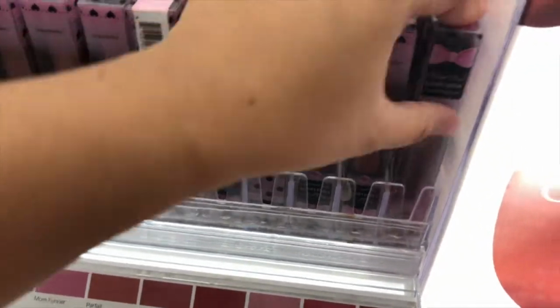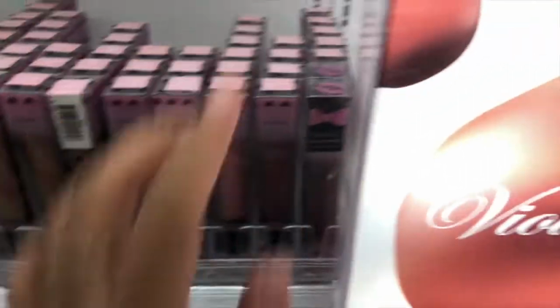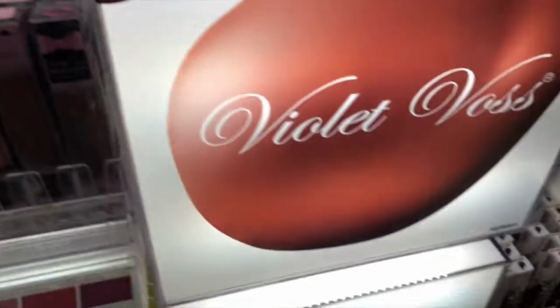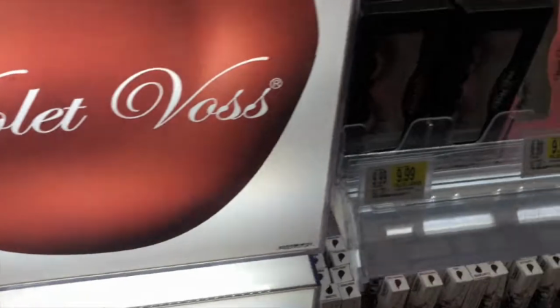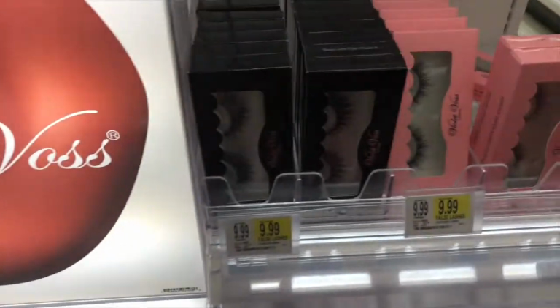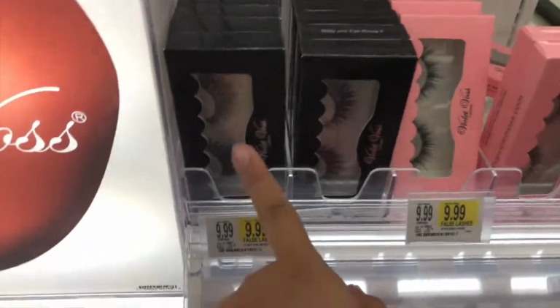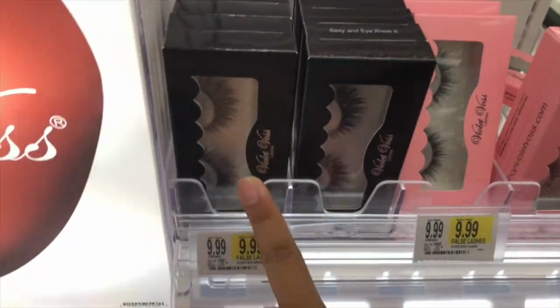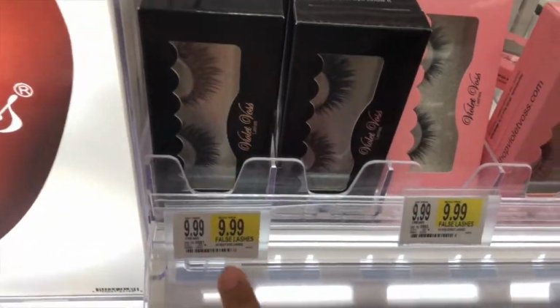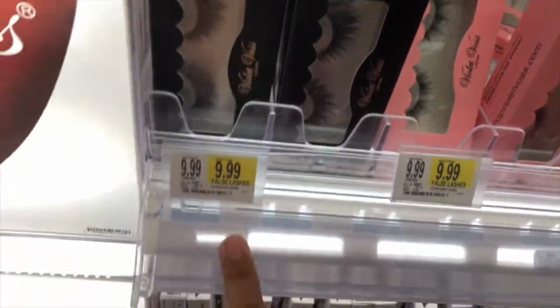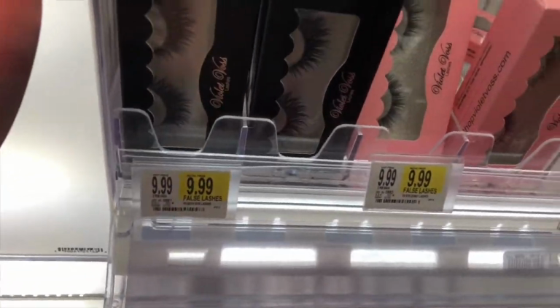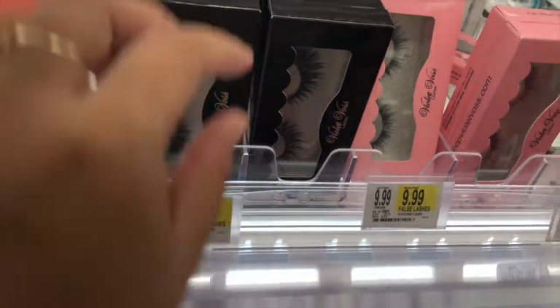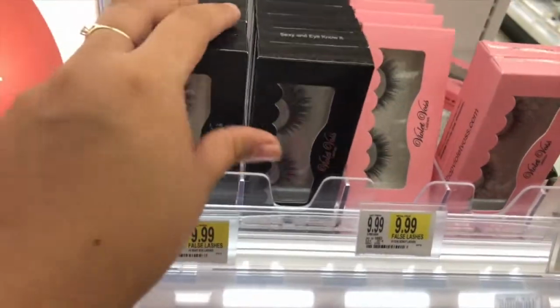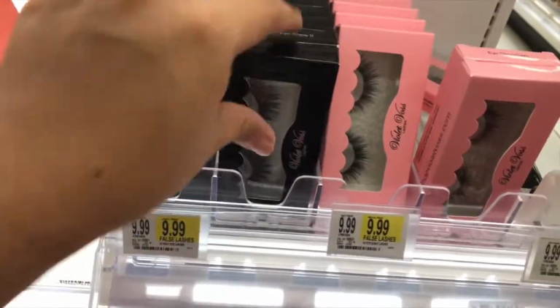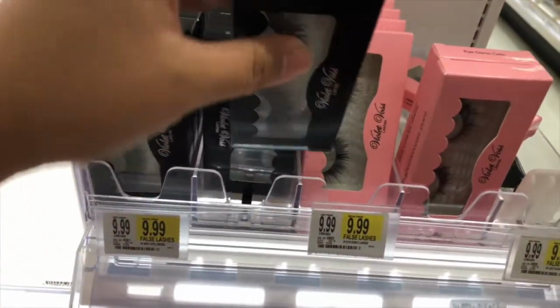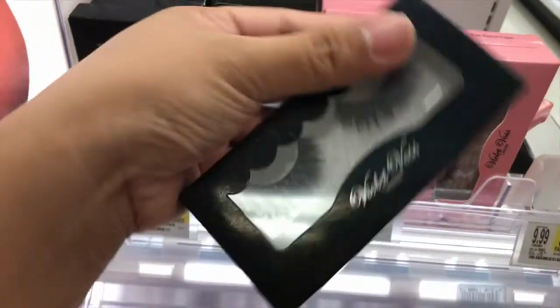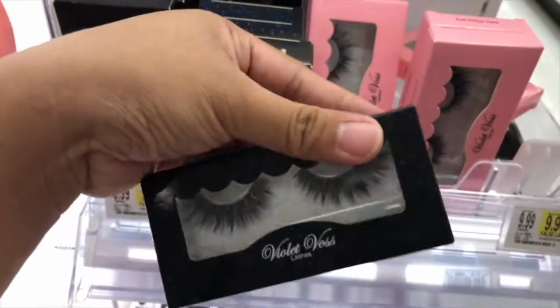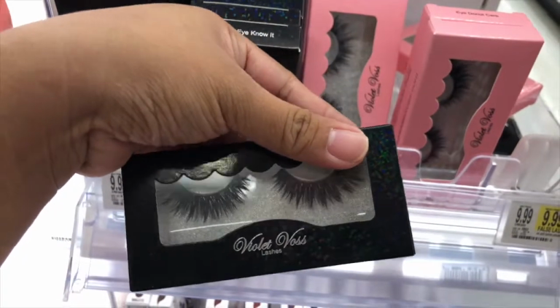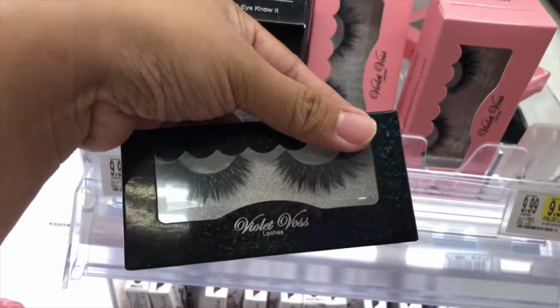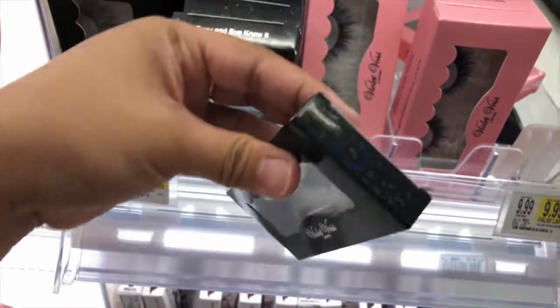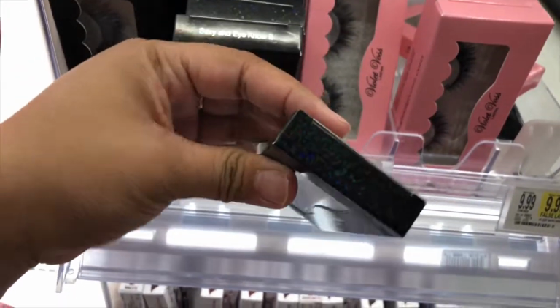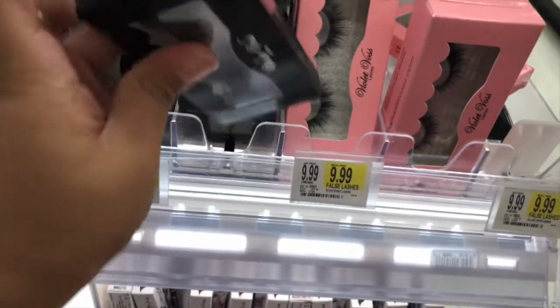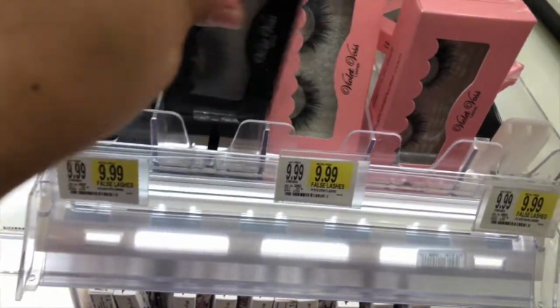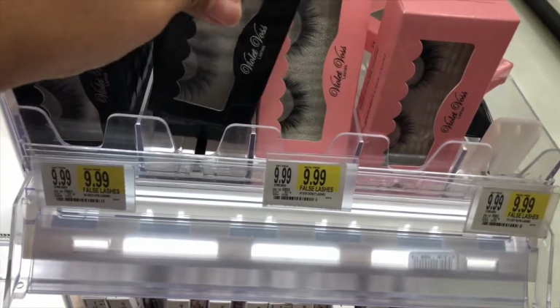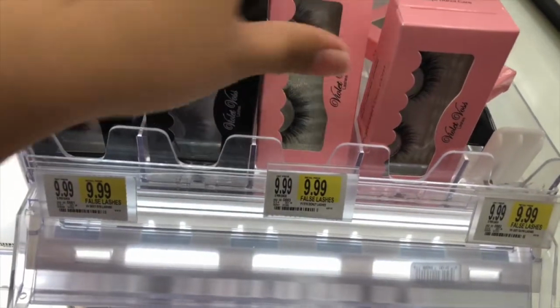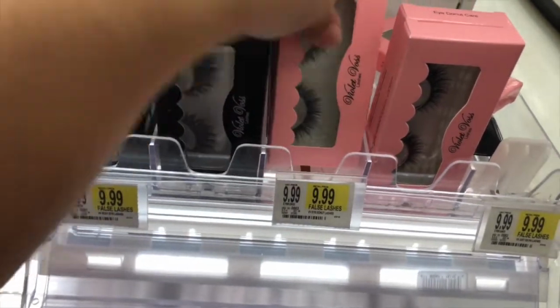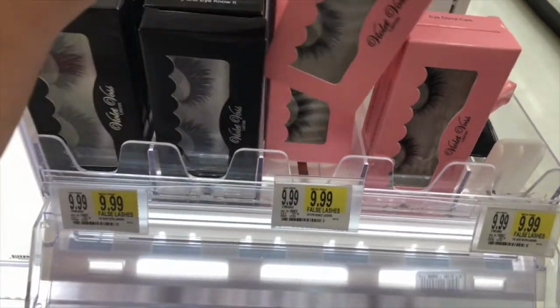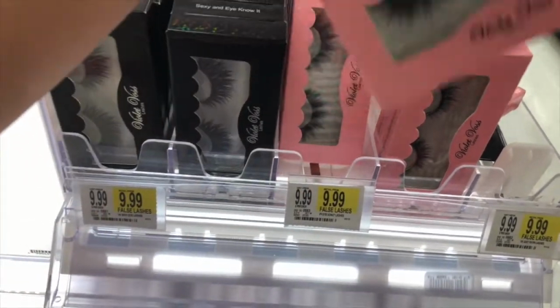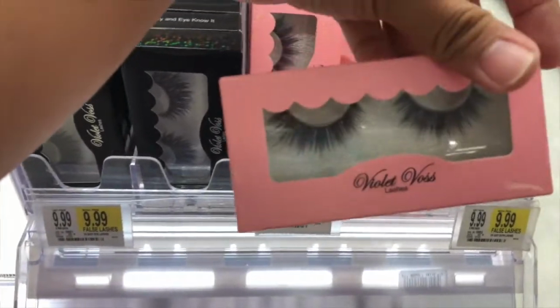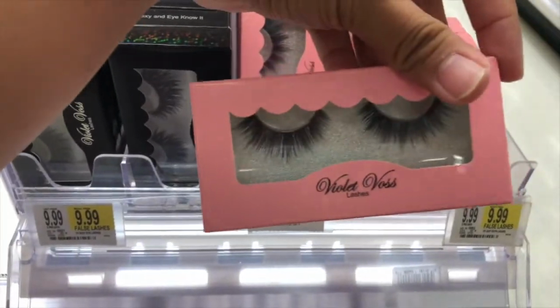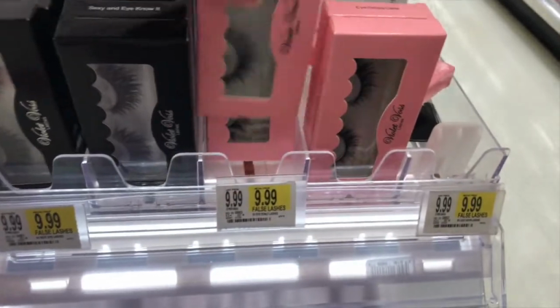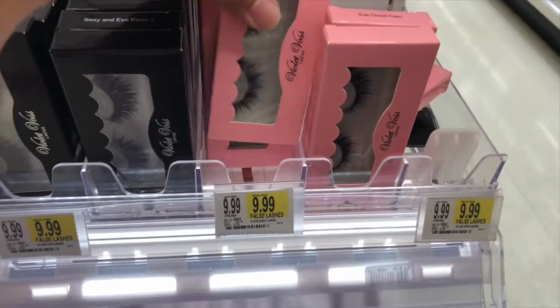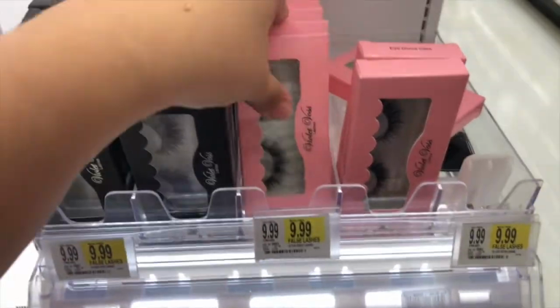And look at this — they have lashes from Violet Voss. They have two styles, which is really cool.